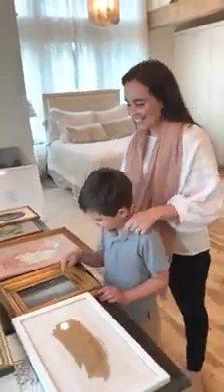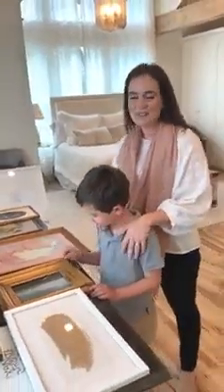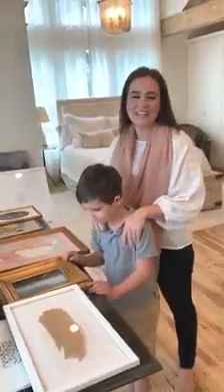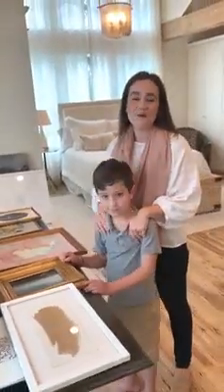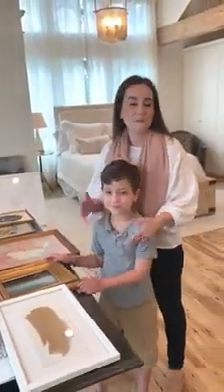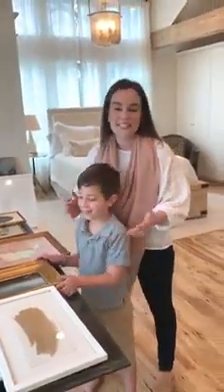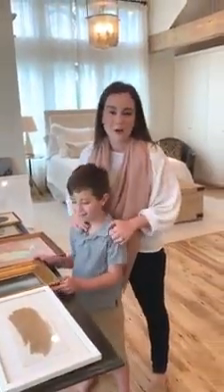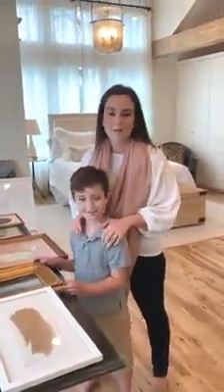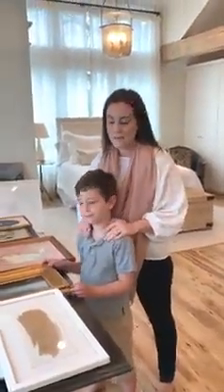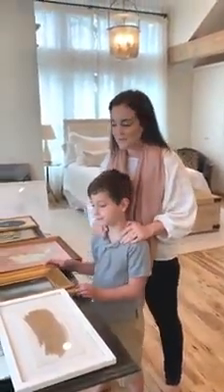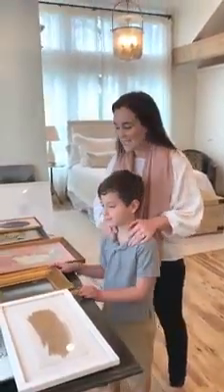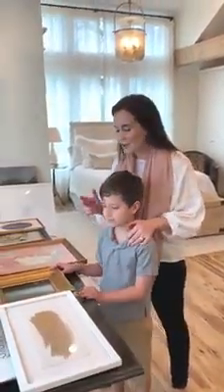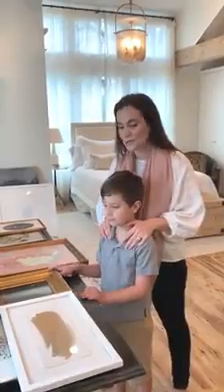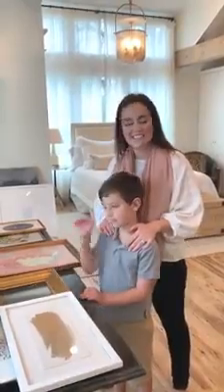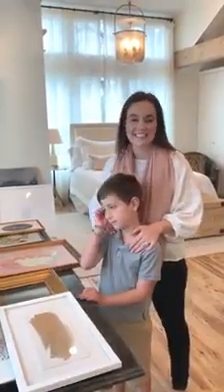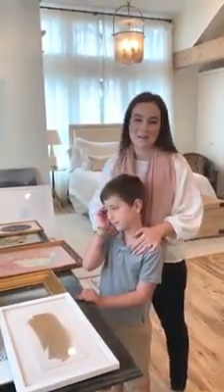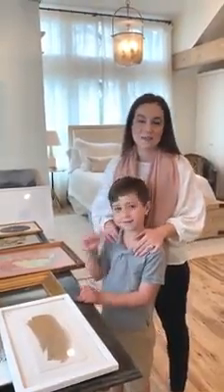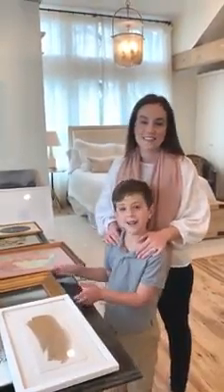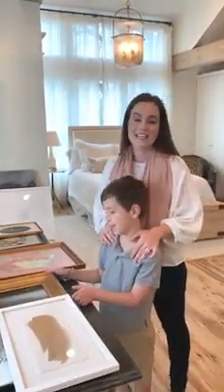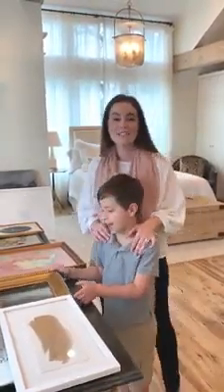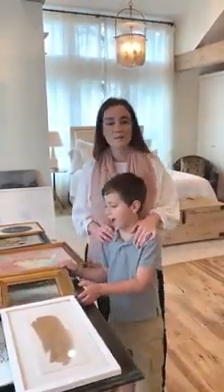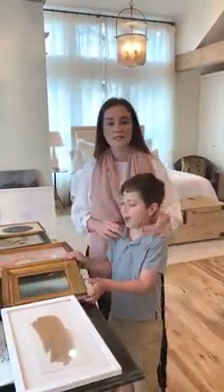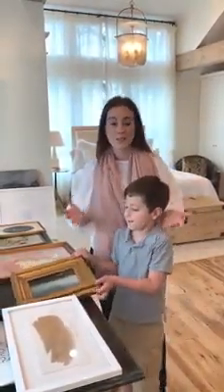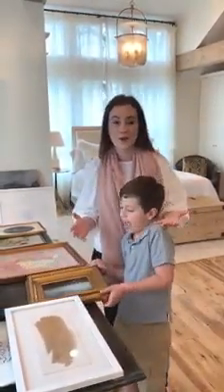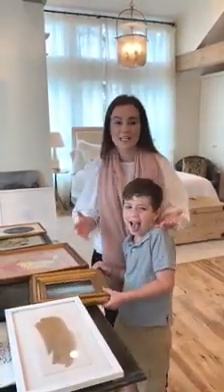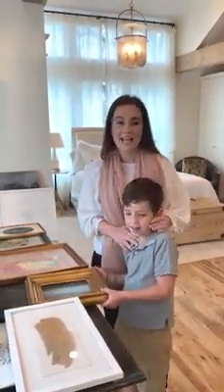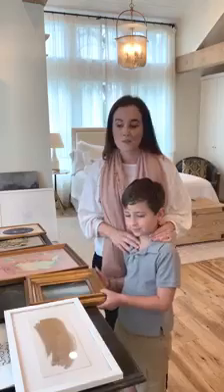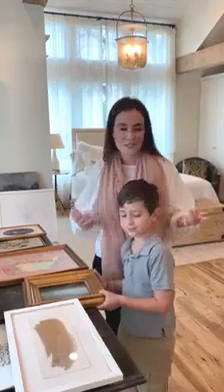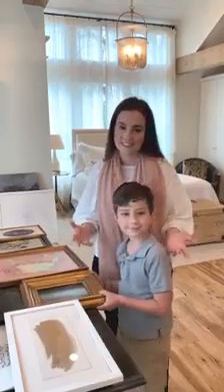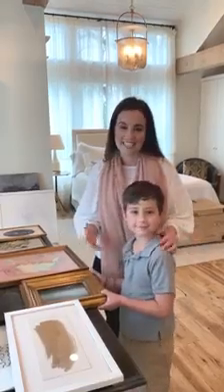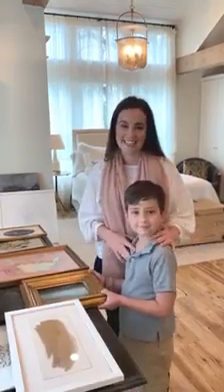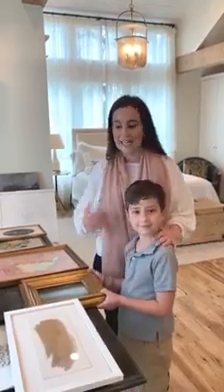Hey everybody, while everybody's stuck at home we wanted to take the time and do a series that really celebrates the beauty of home and the world that surrounds us every day.